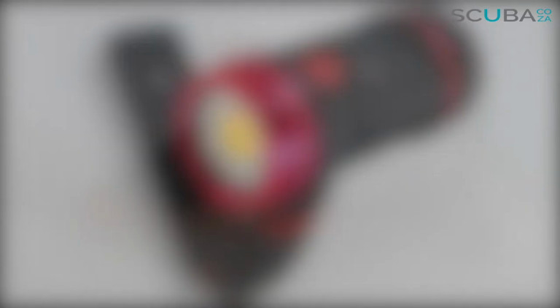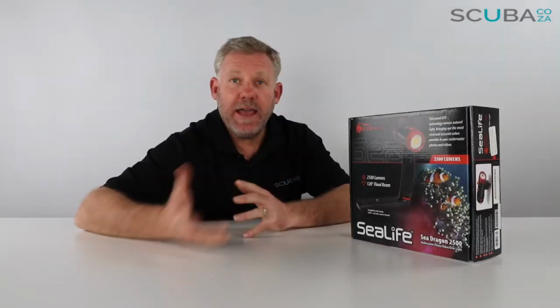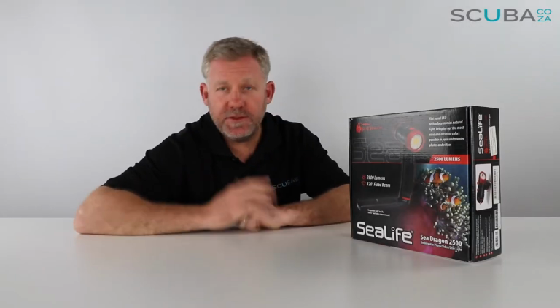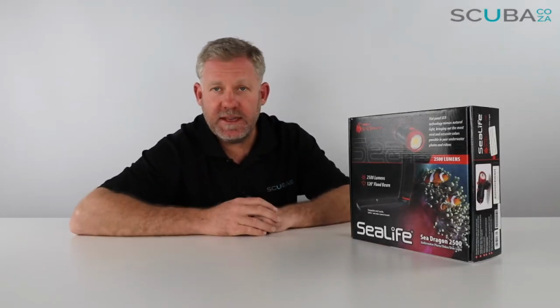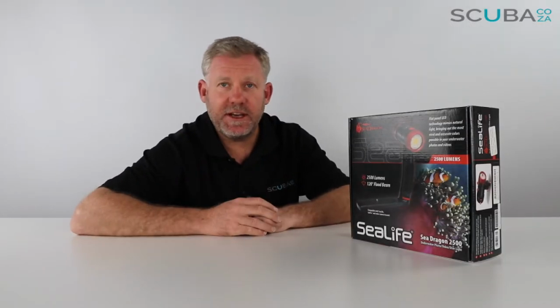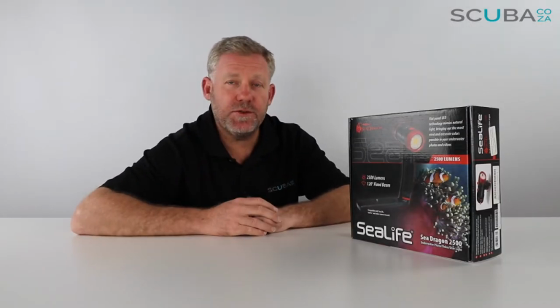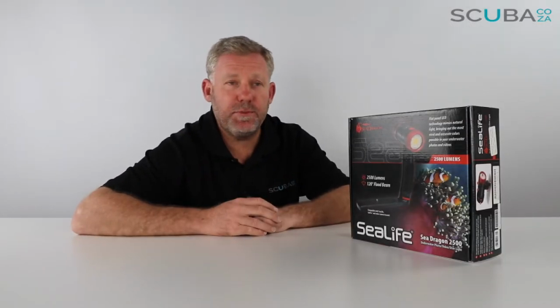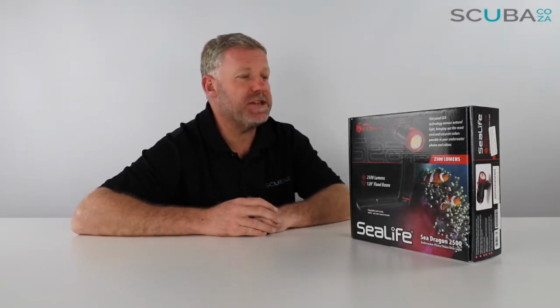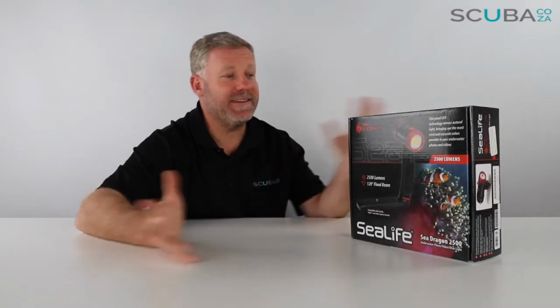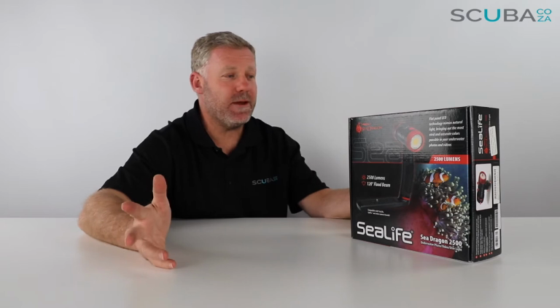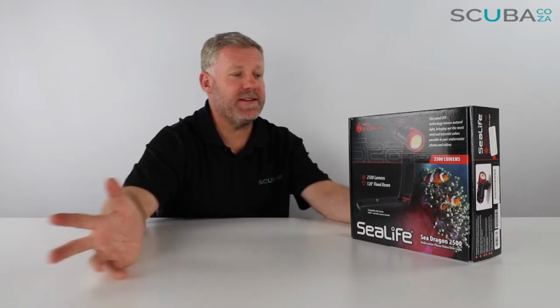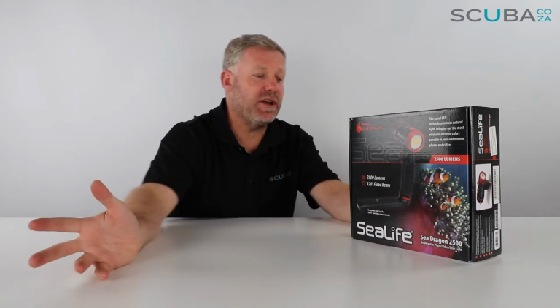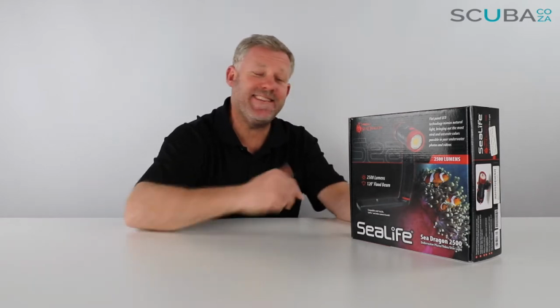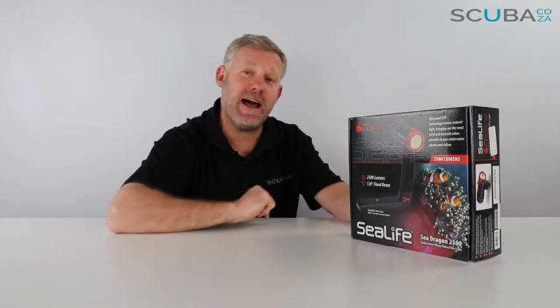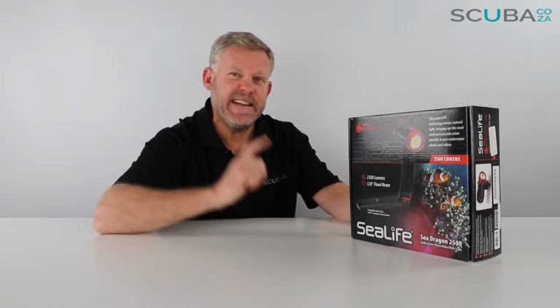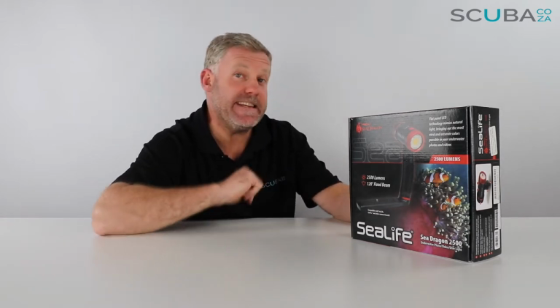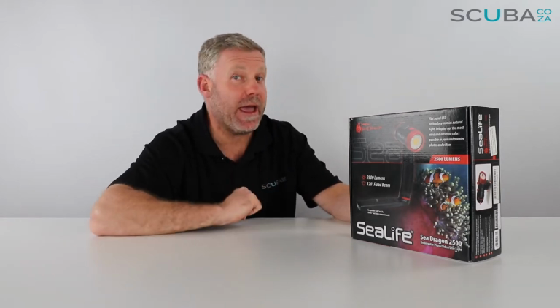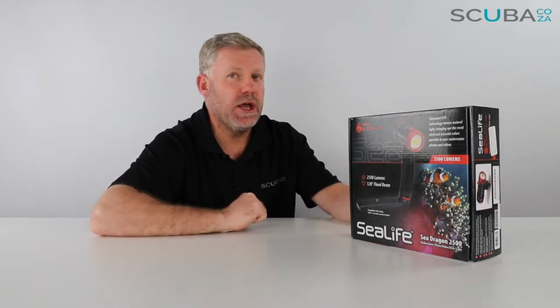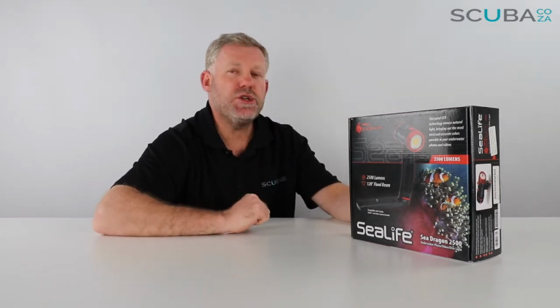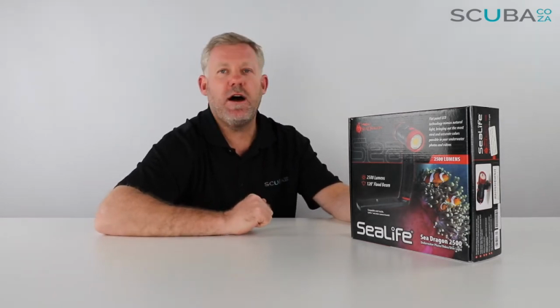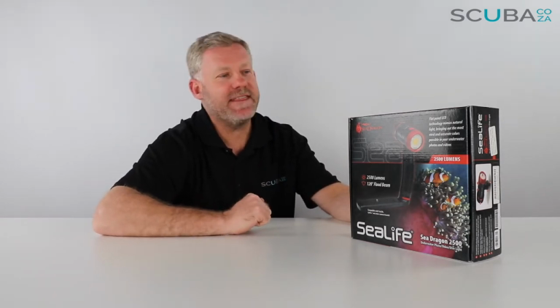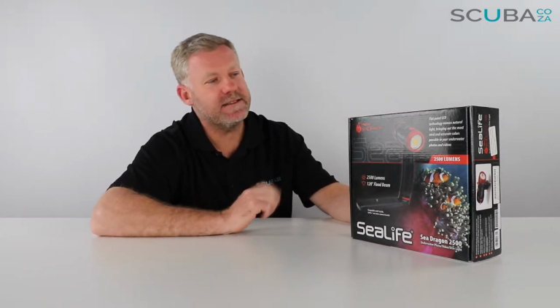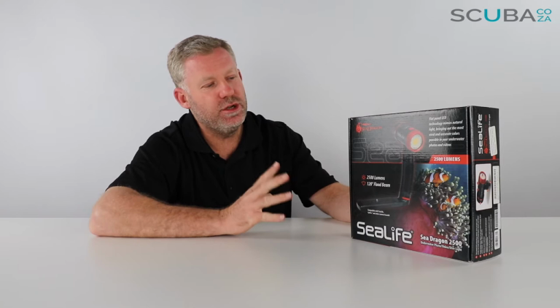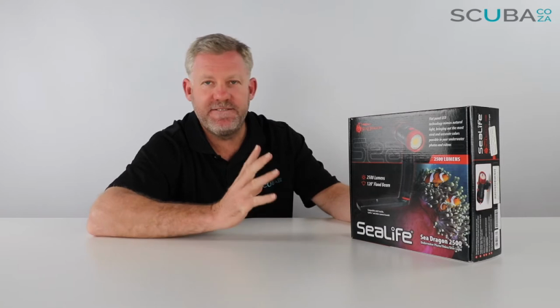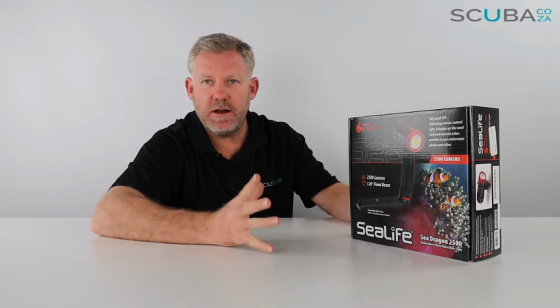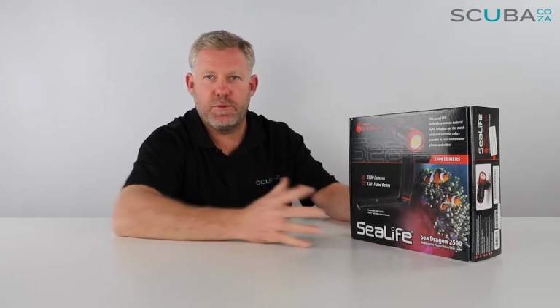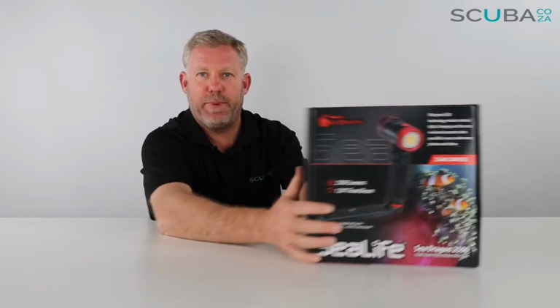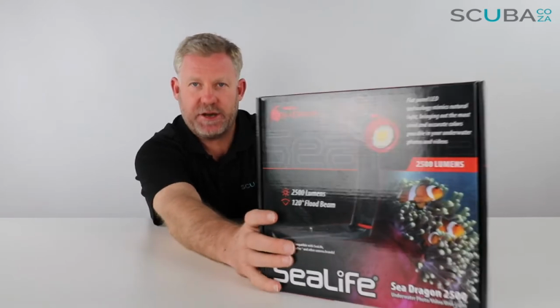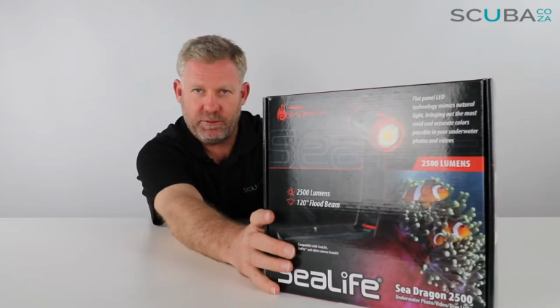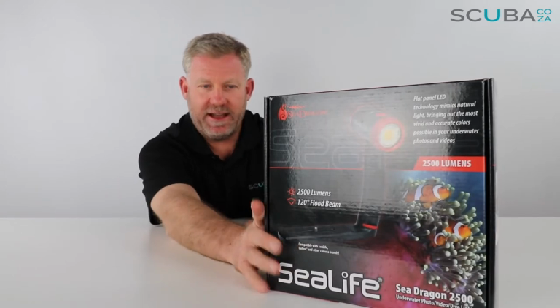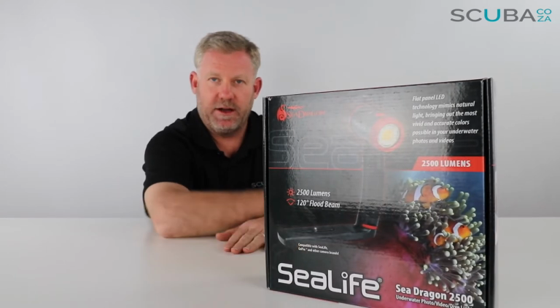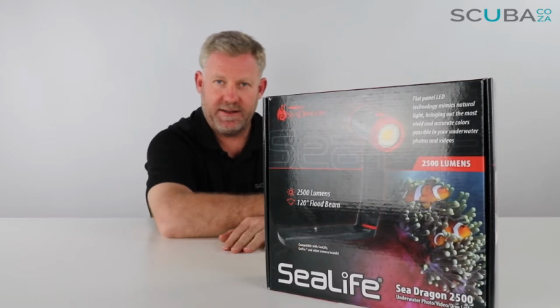Hey guys, you're with Kevin, your scuba professional, and today we're here to have a look at the SeaLife Sea Dragon 2,500 lumen video light with base tray that we've got available on our site.